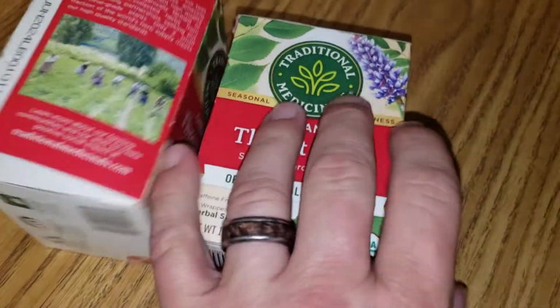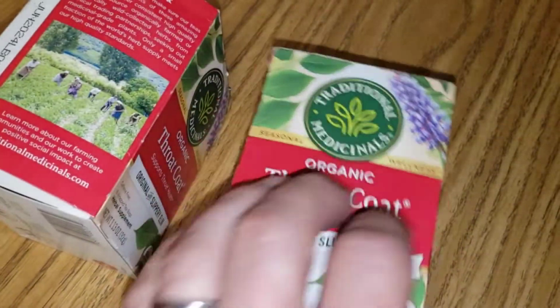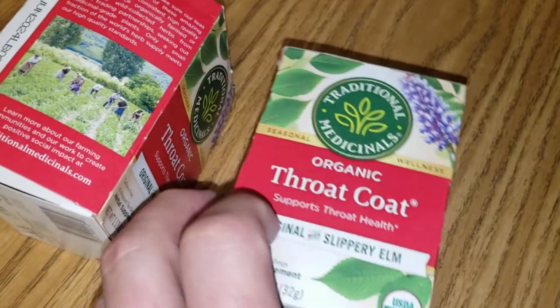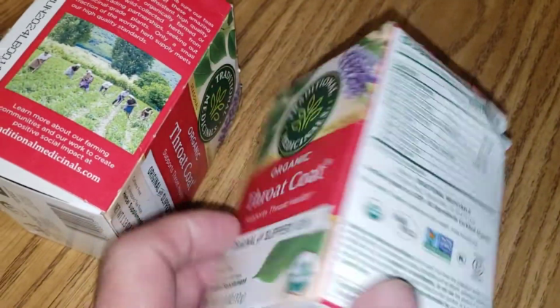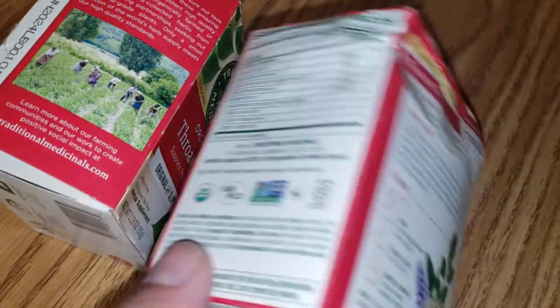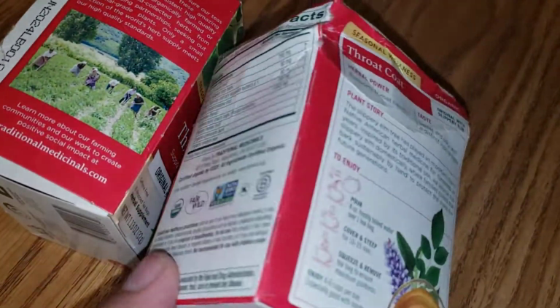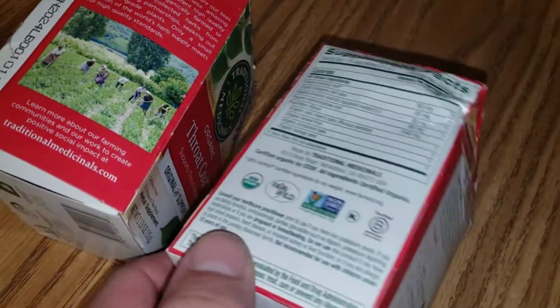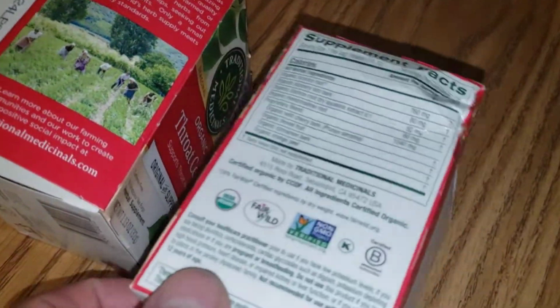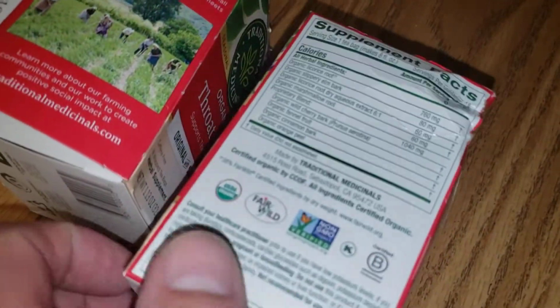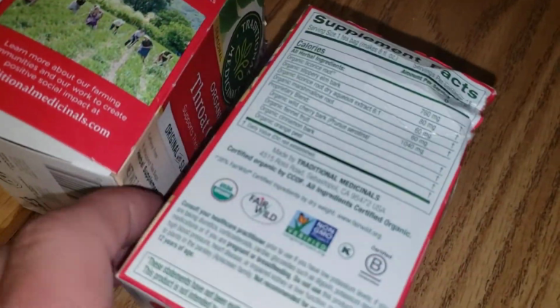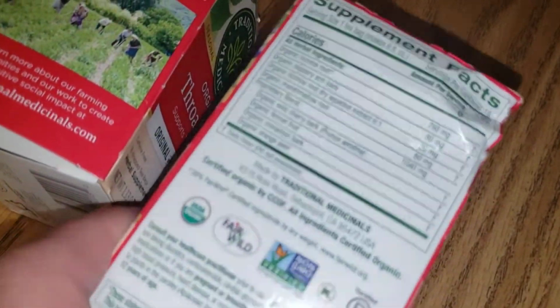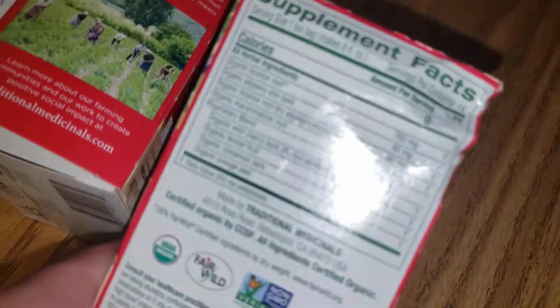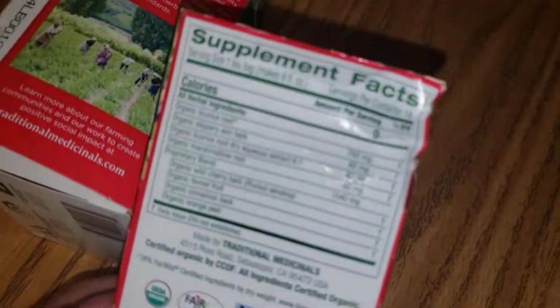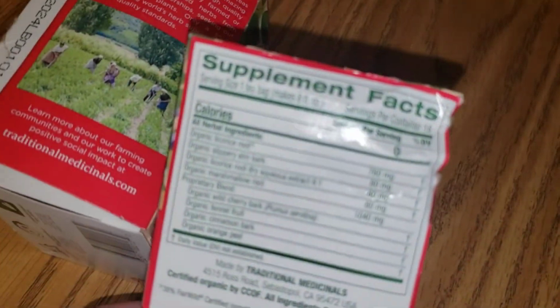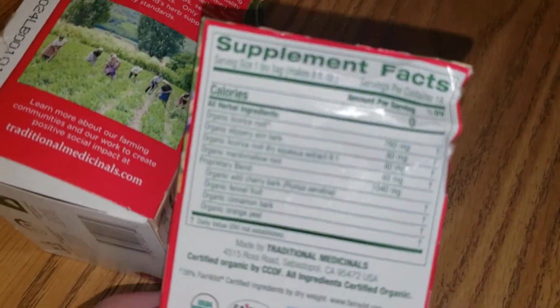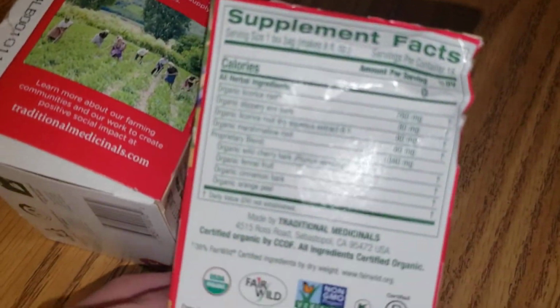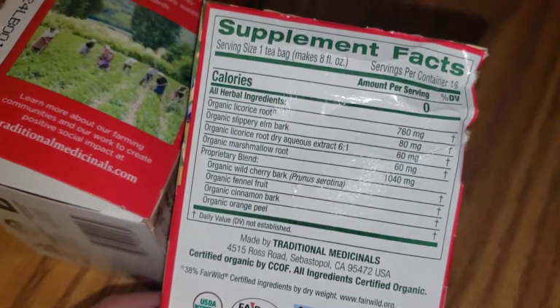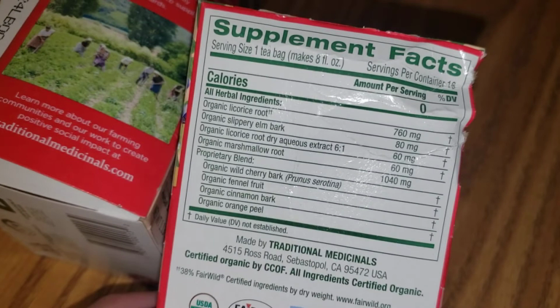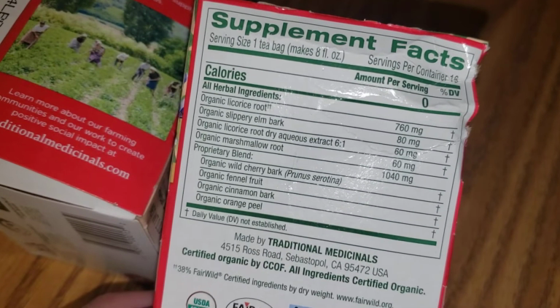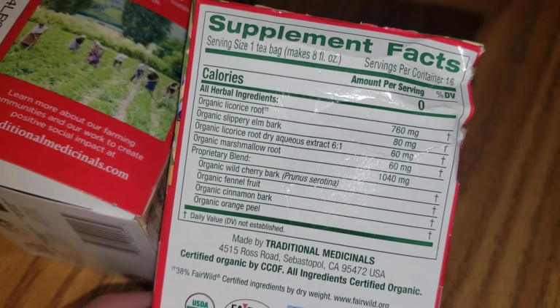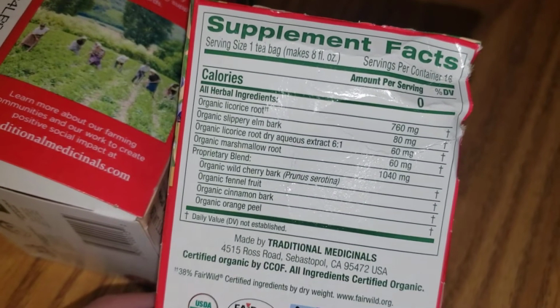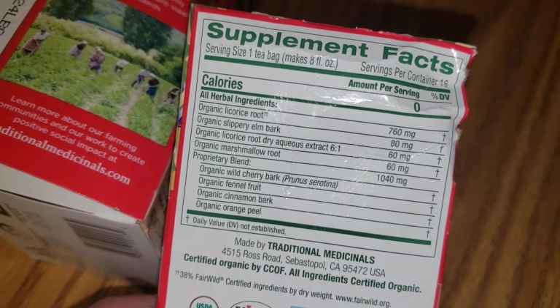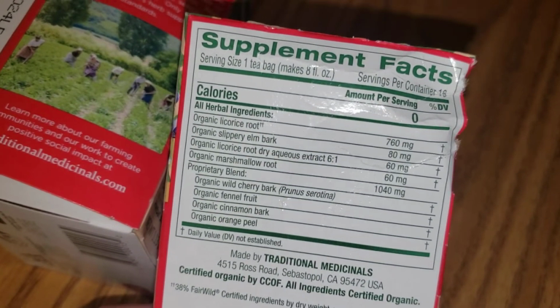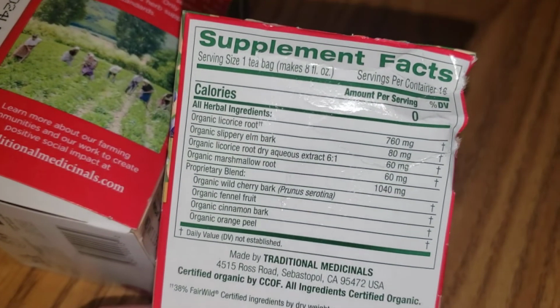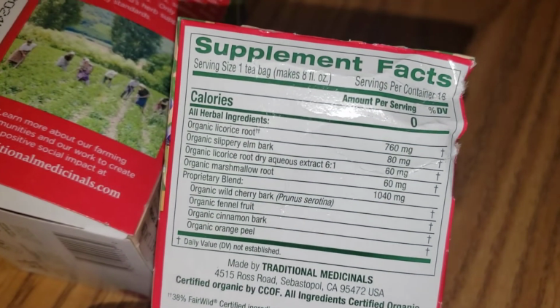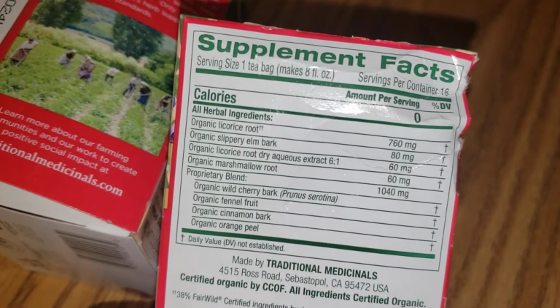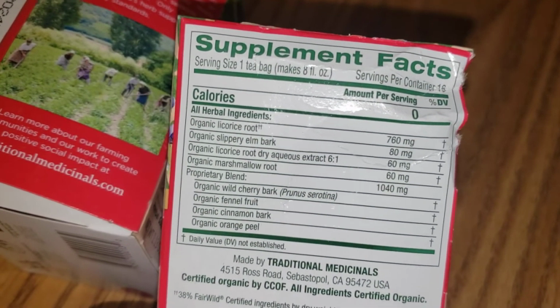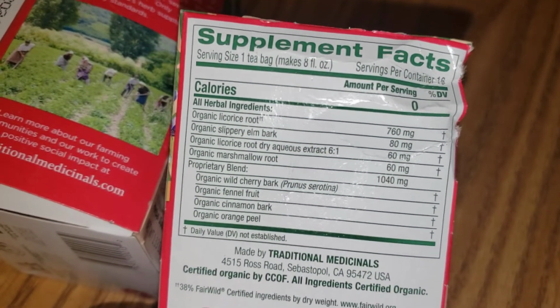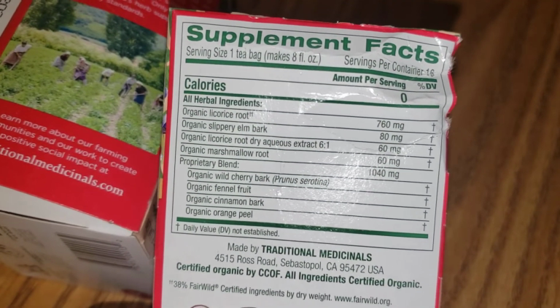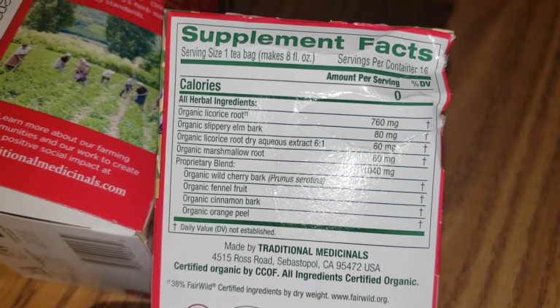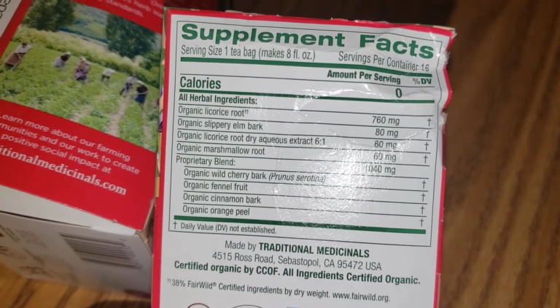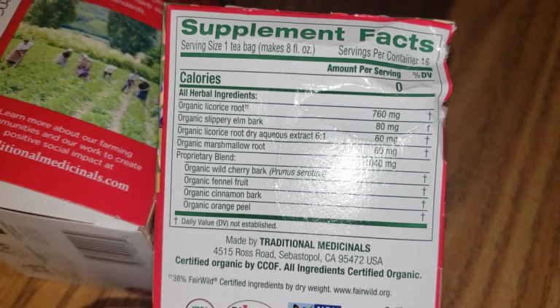Take a look at the ingredients. I have a very sensitive stomach, and there's actually nothing in here that bothers my stomach, which is awesome.